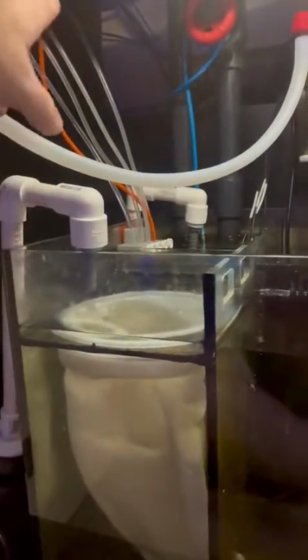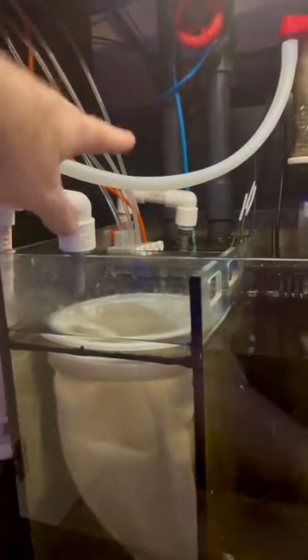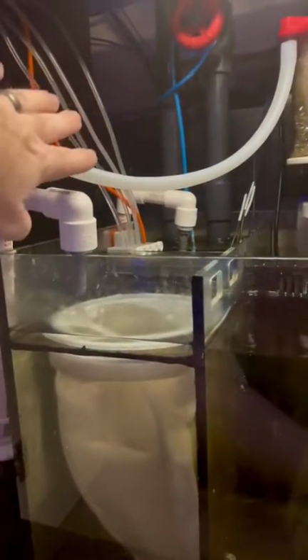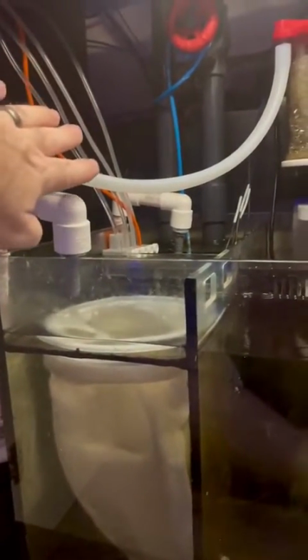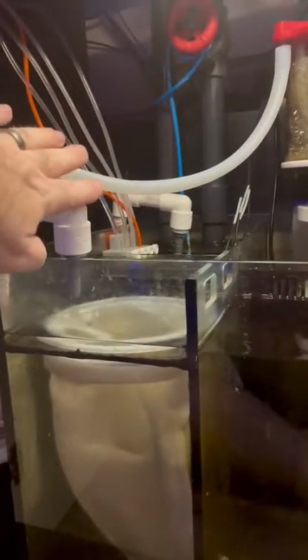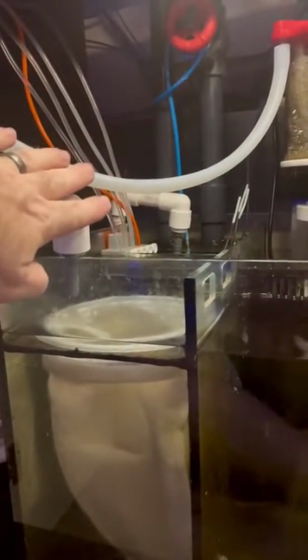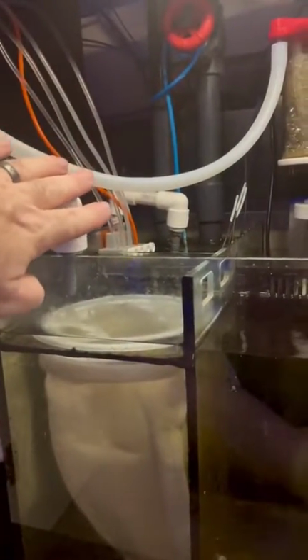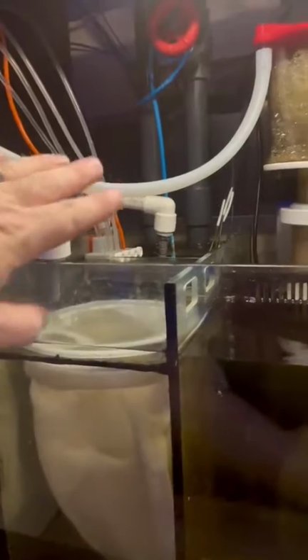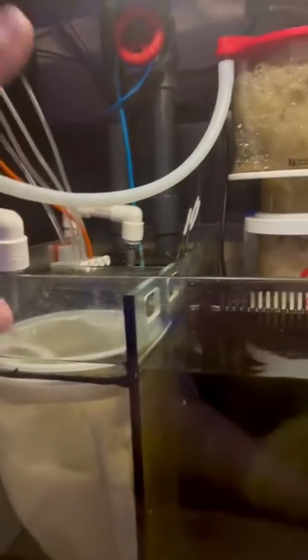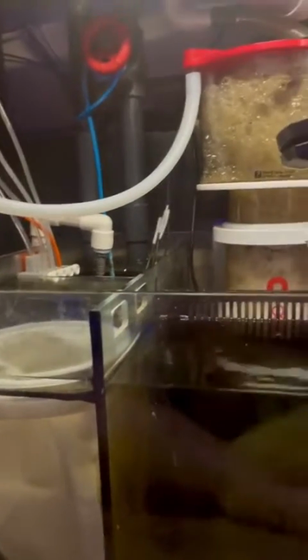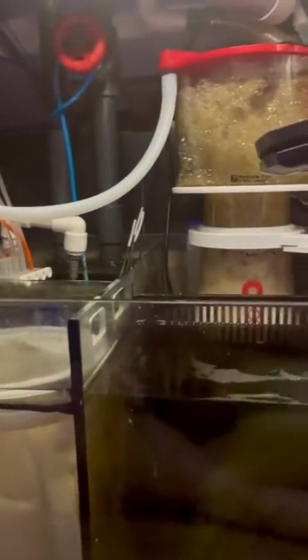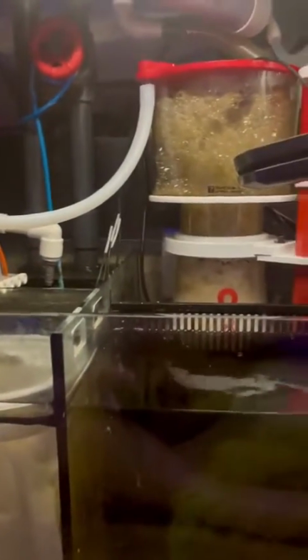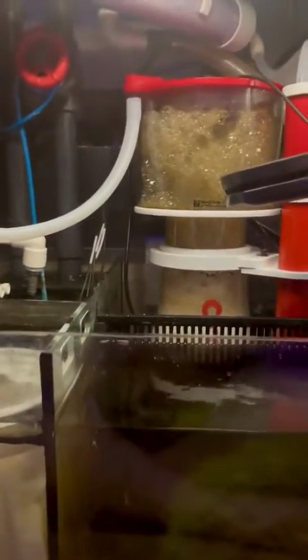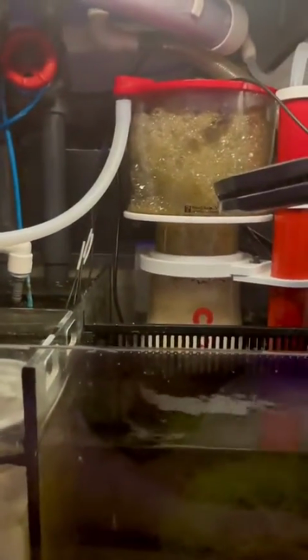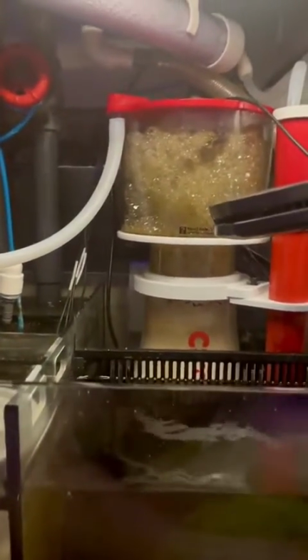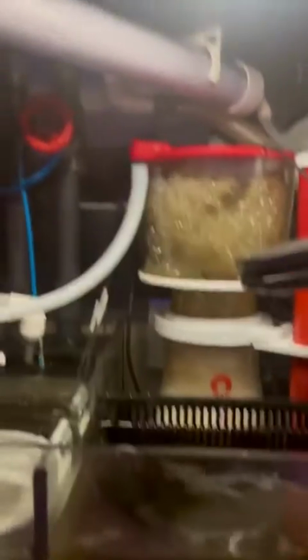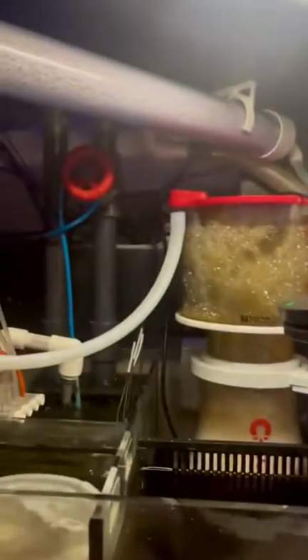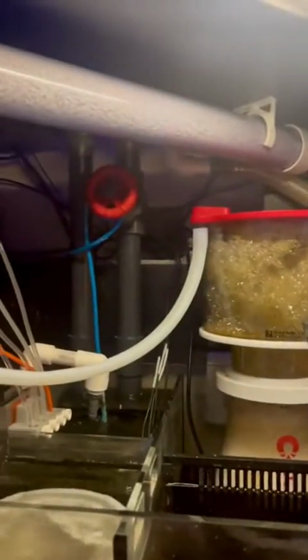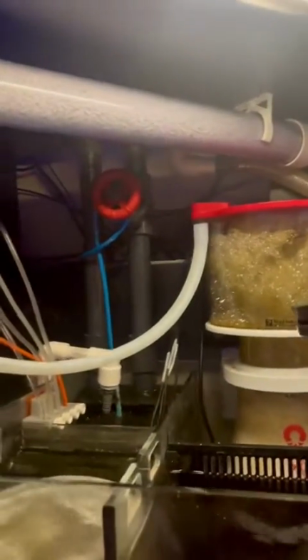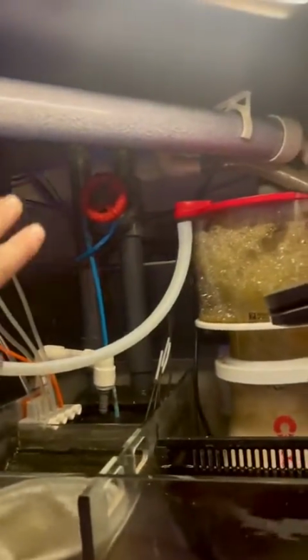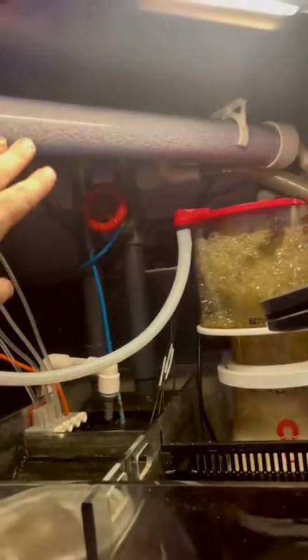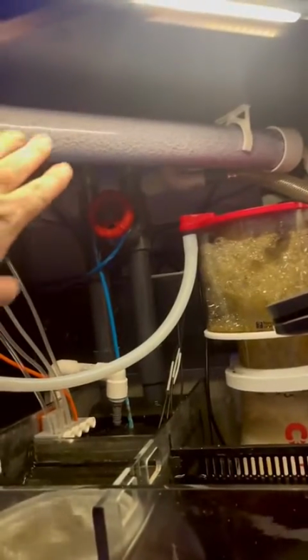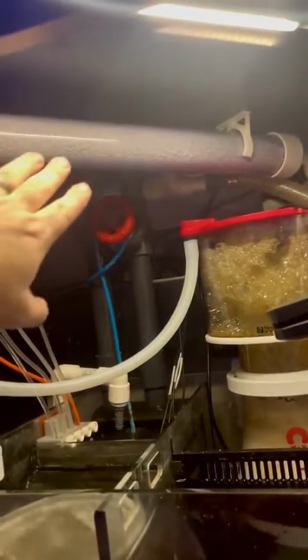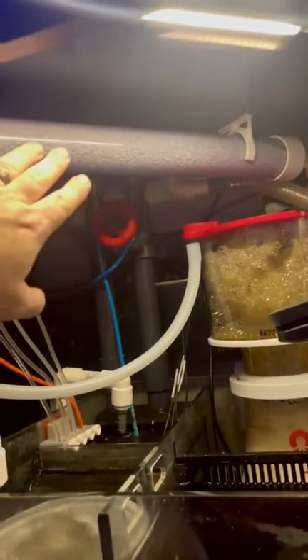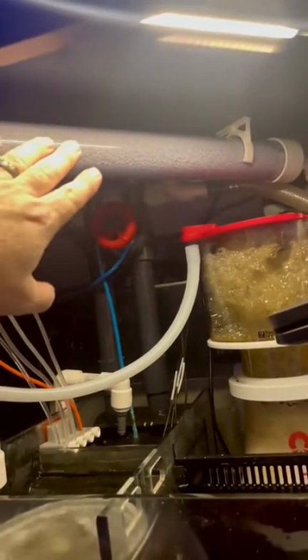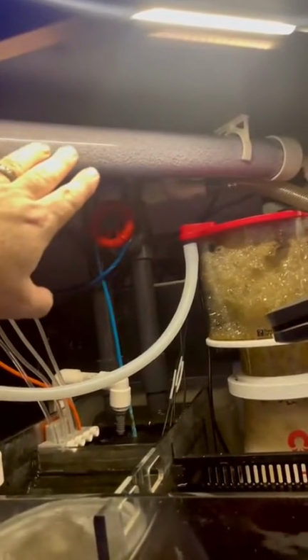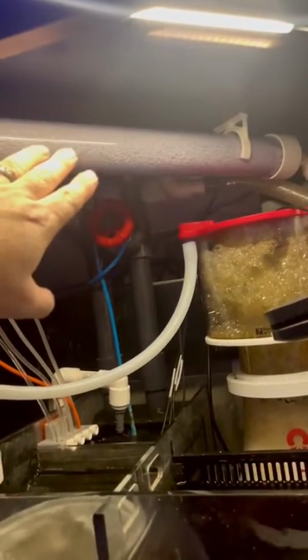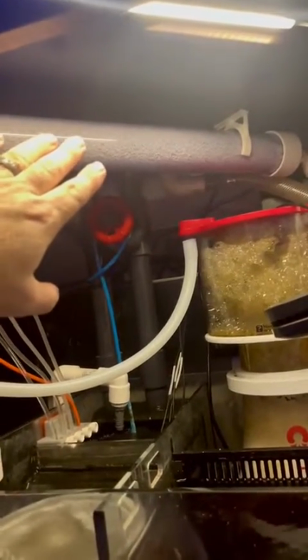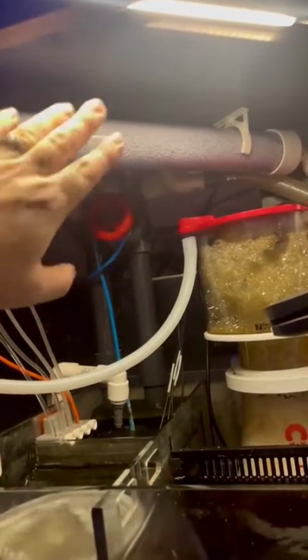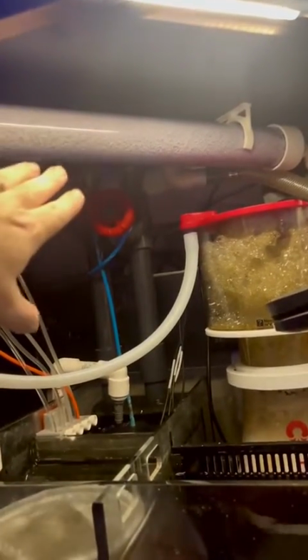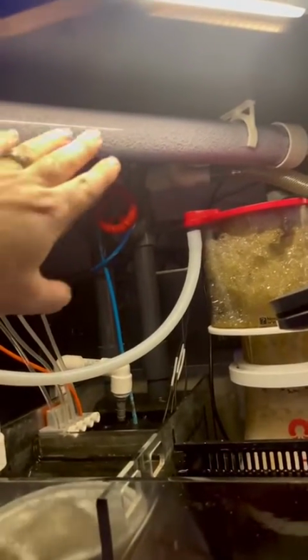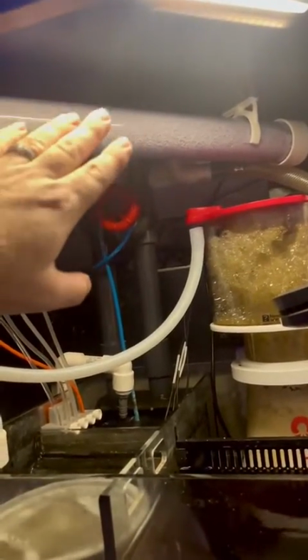I also got the last of the dosing pumps set up today. And then the big thing I got done today, which I'm very happy about, is my CO2 scrubber. This is a DIY CO2 scrubber. I've been using it for about two and a half years now — I really like it, it works really well.